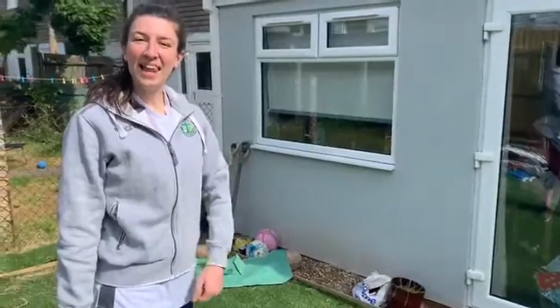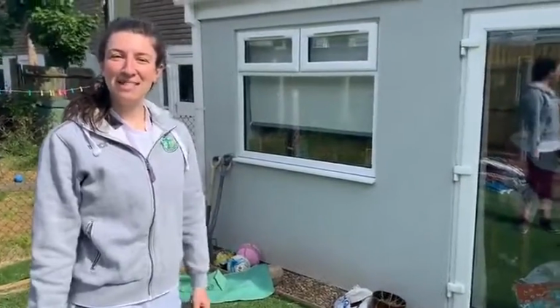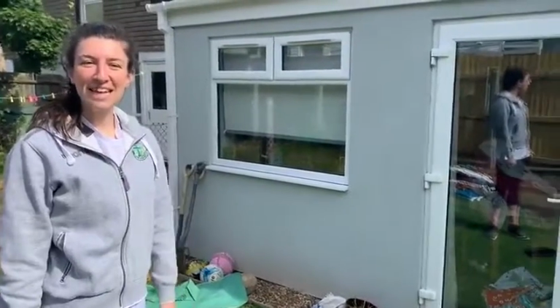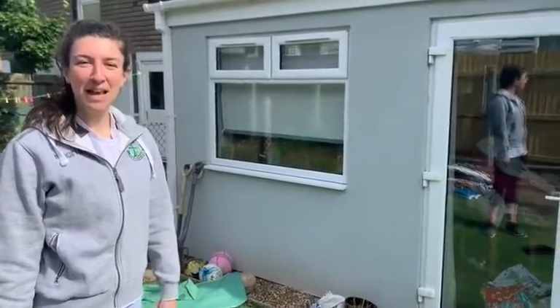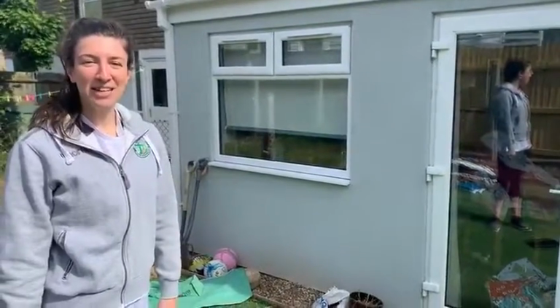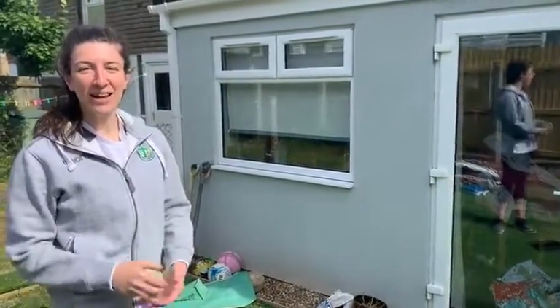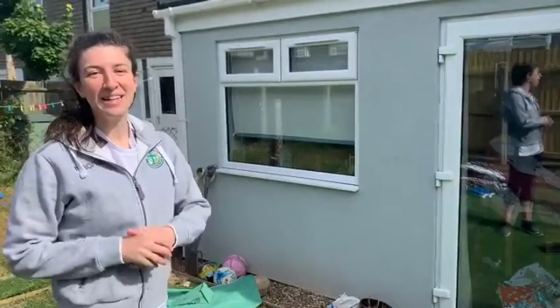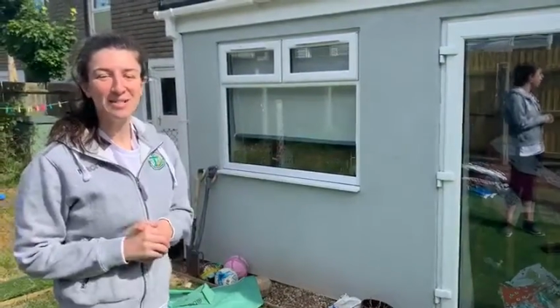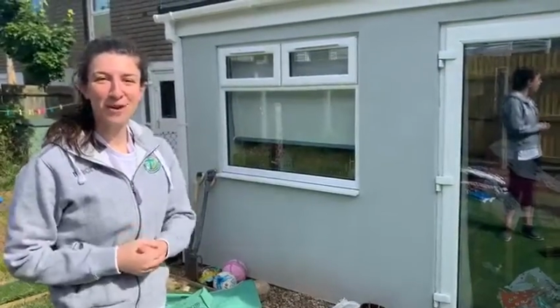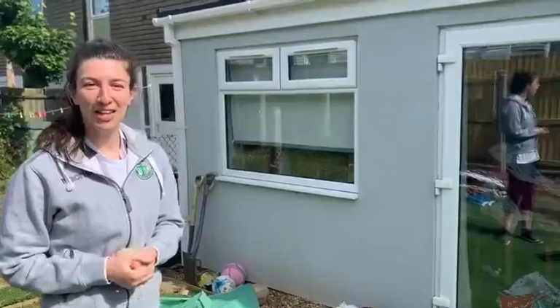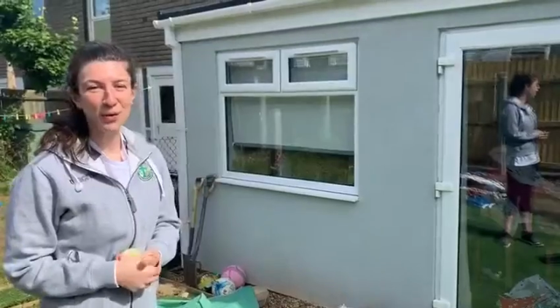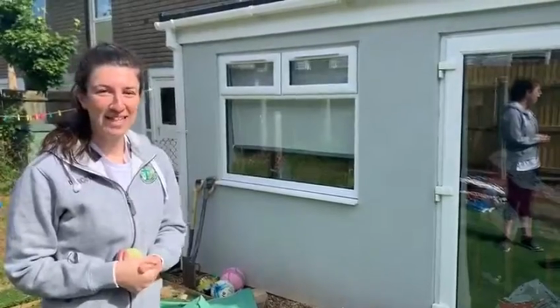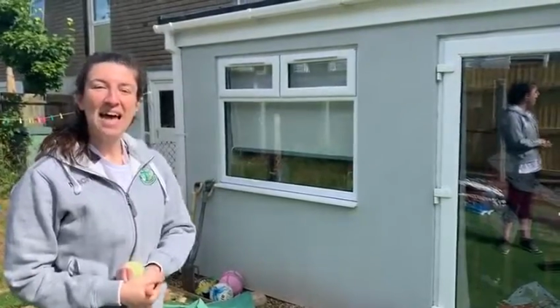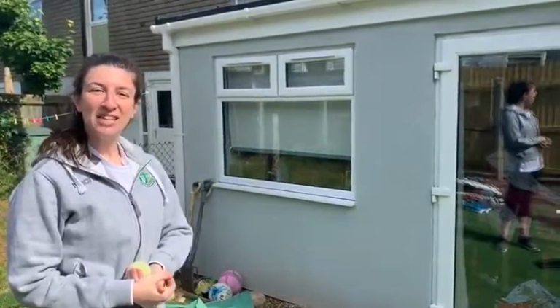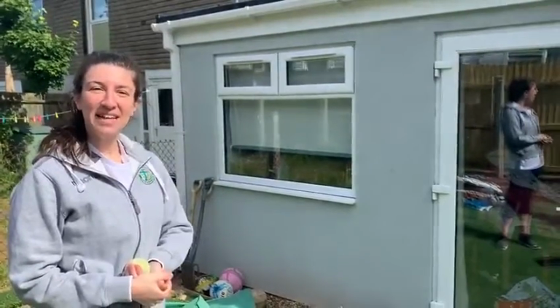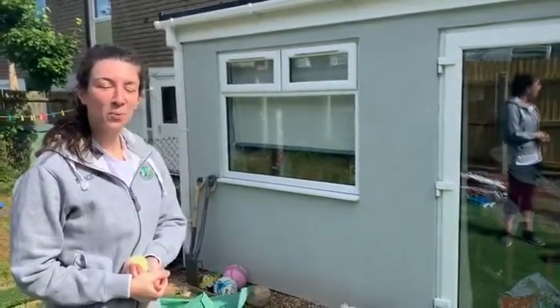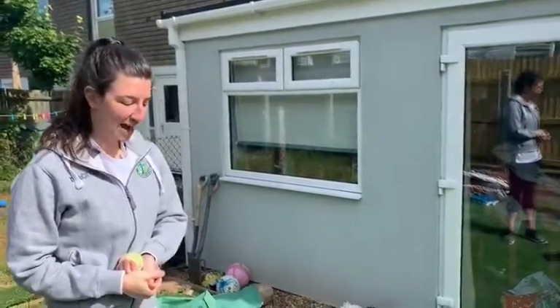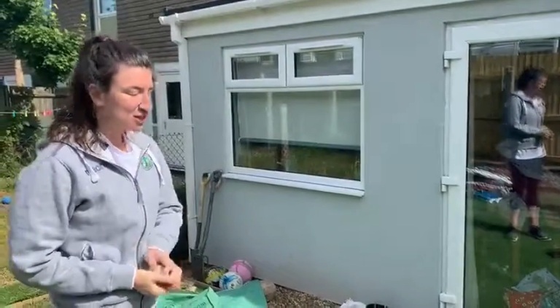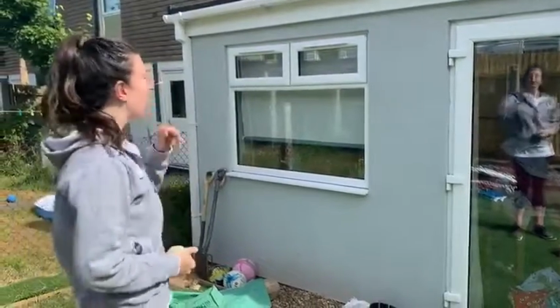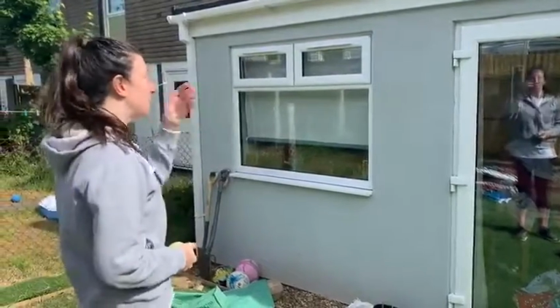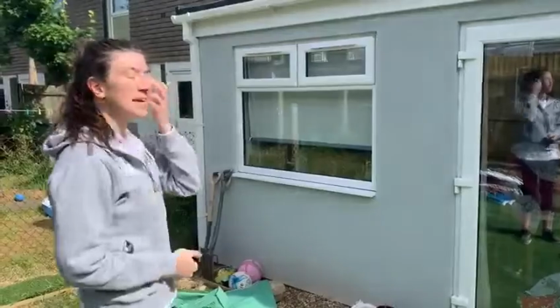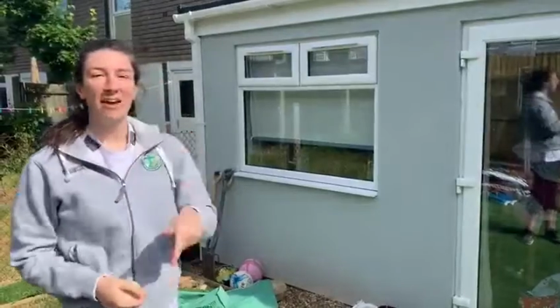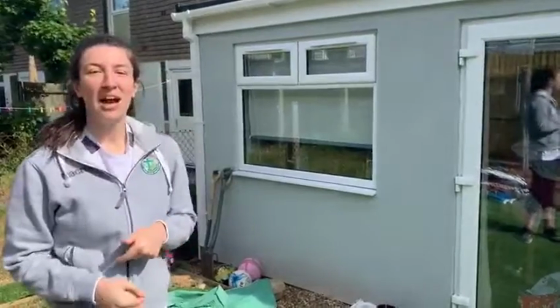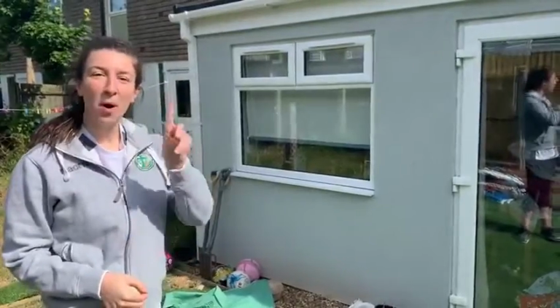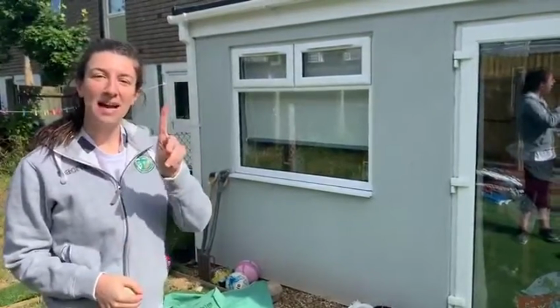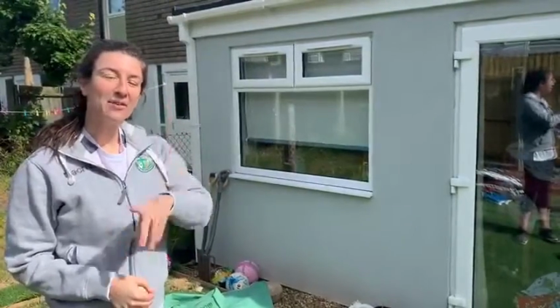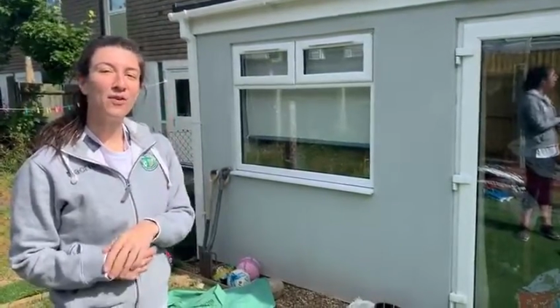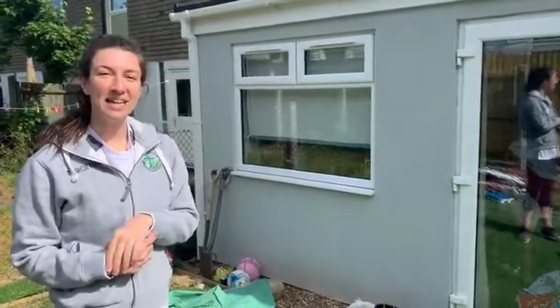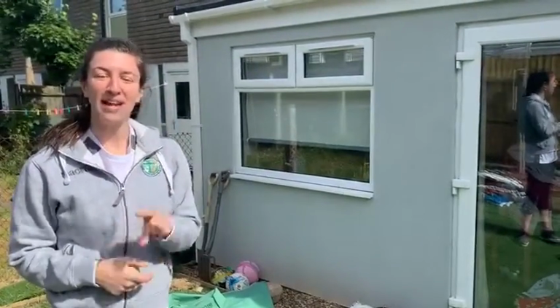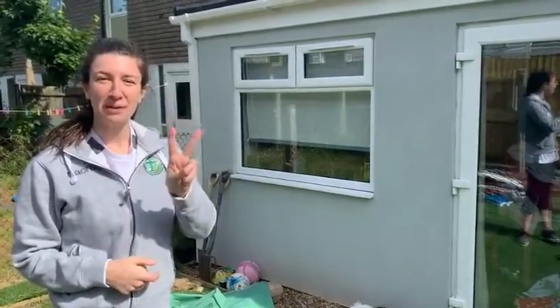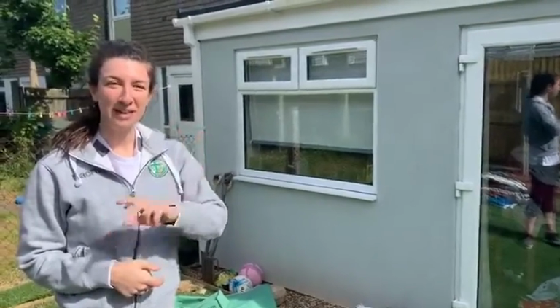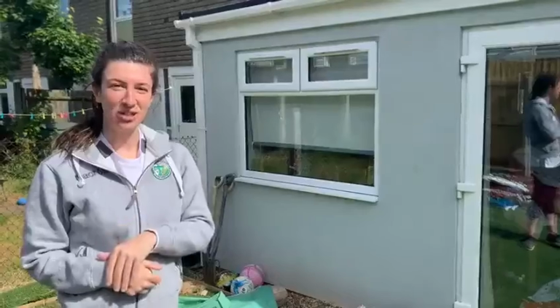Hello, it's Miss Liggins here from St Patrick's and I am doing the School Games virtual challenge for the cricket today. Challenge one is the wall catch. I've got the wall in front of me and I have measured out — it's one metre away for Key Stage One and it's two metres away for Key Stage Two.